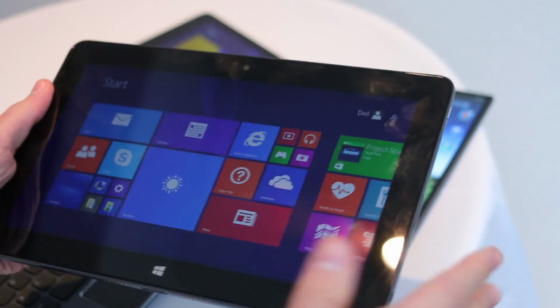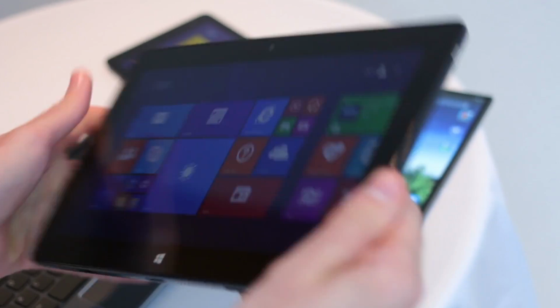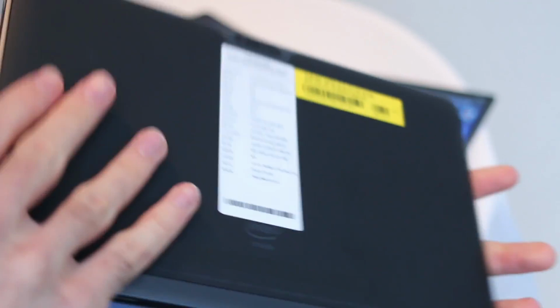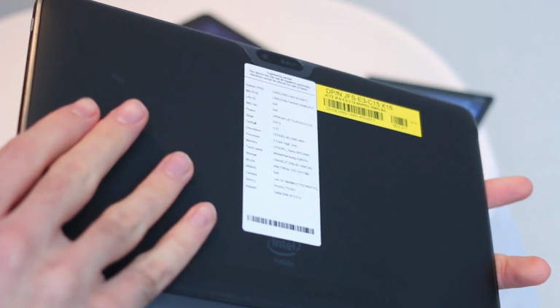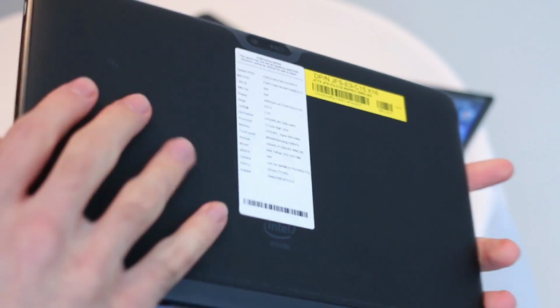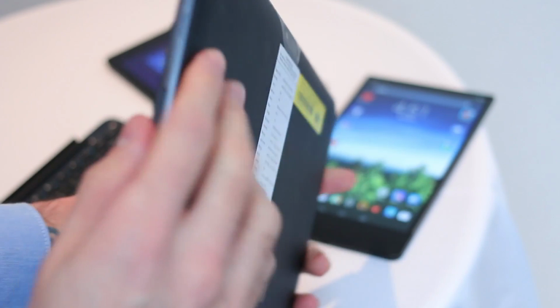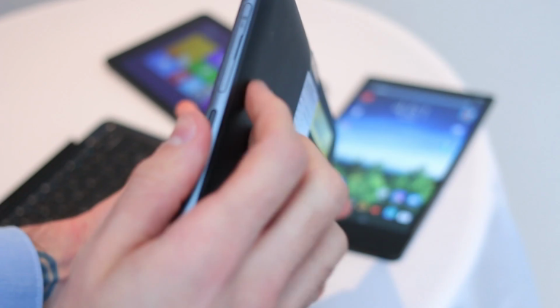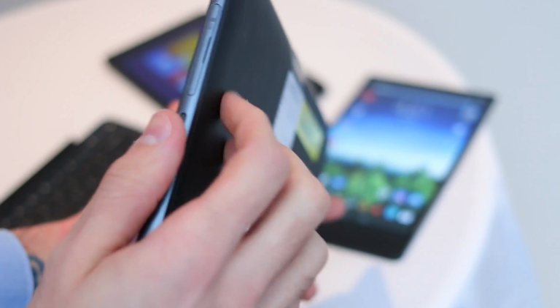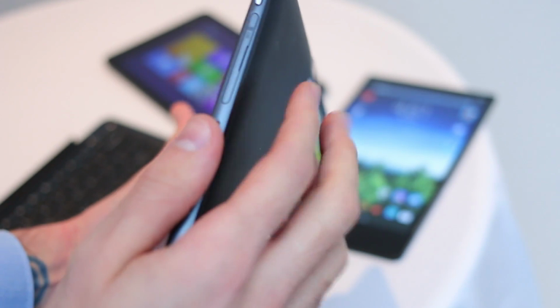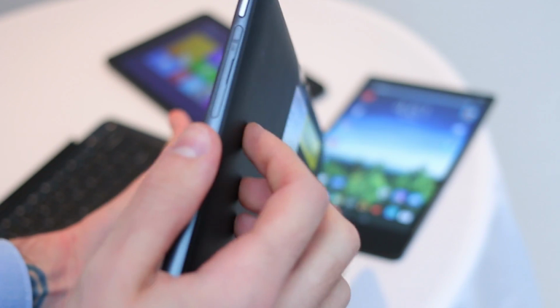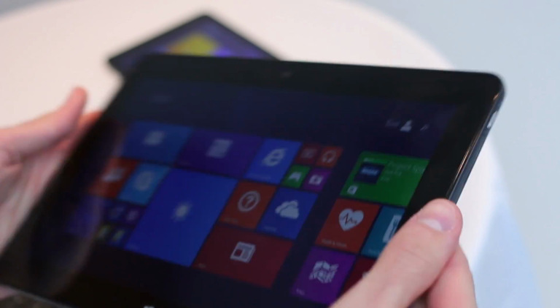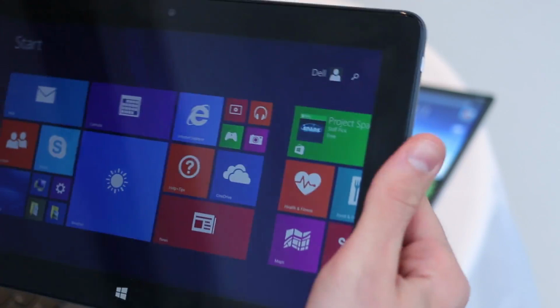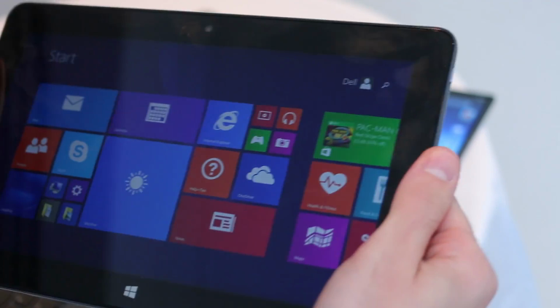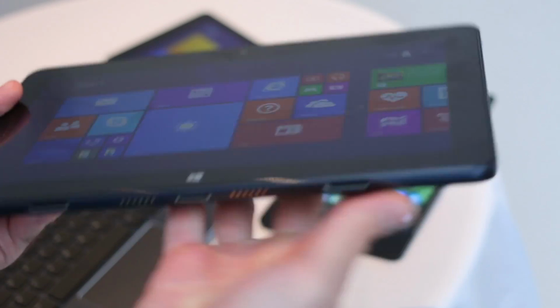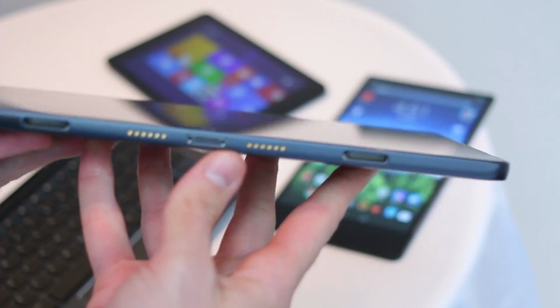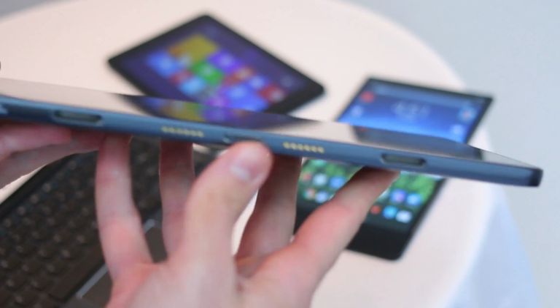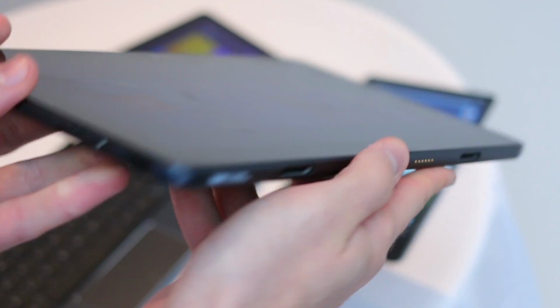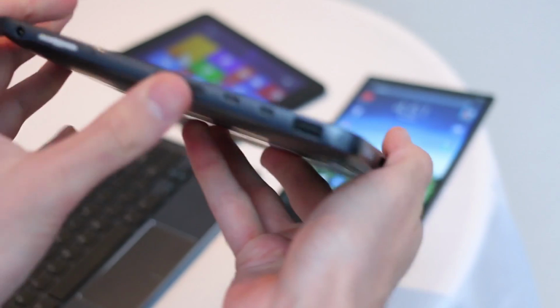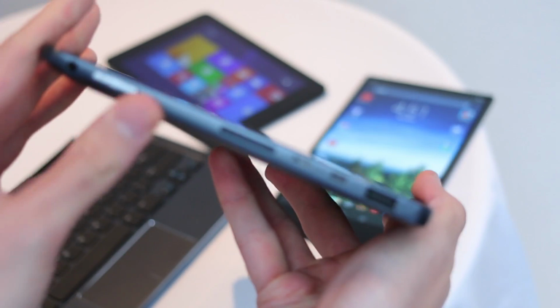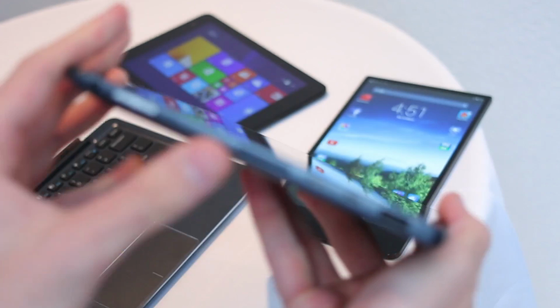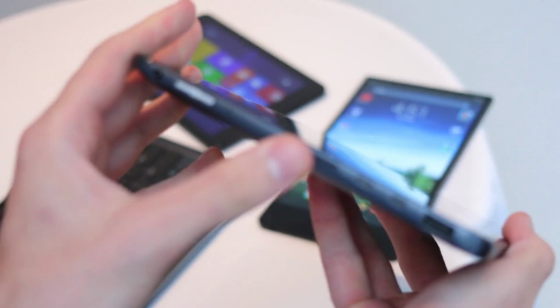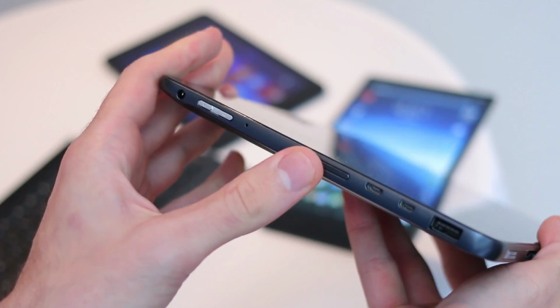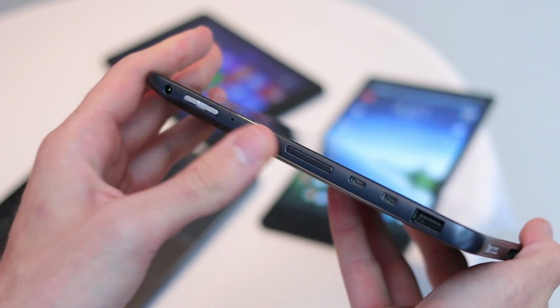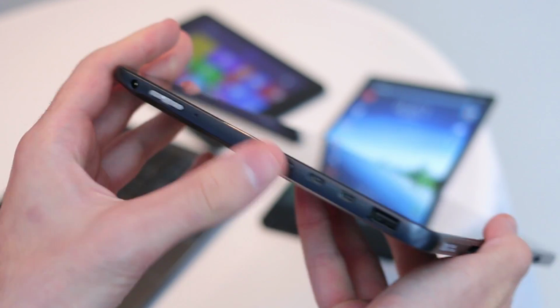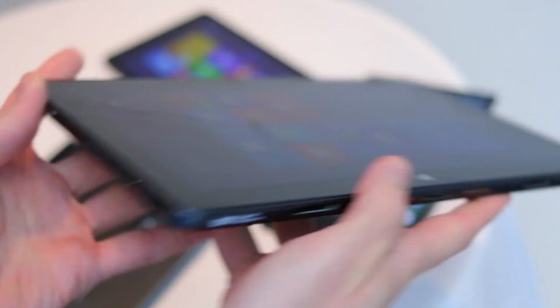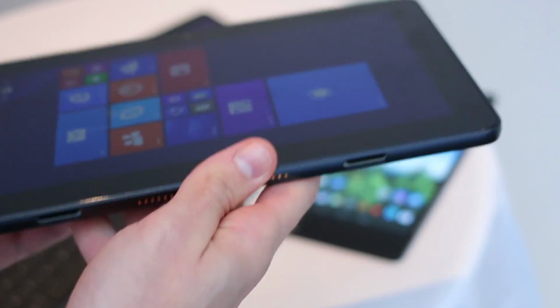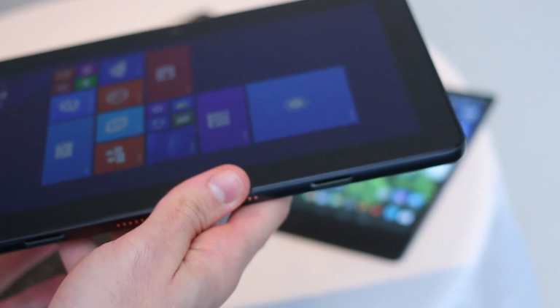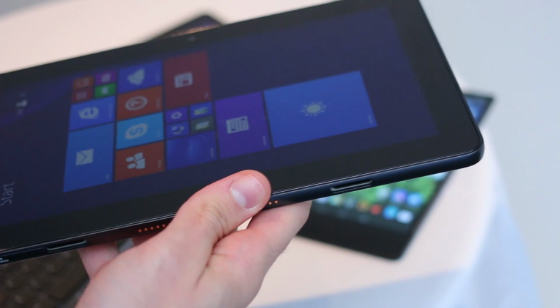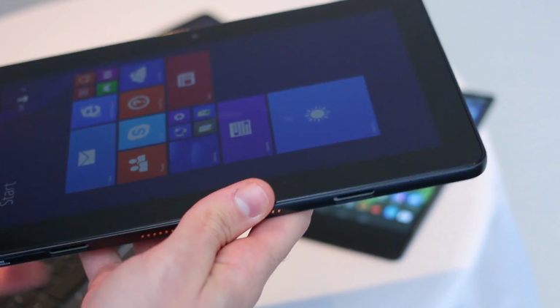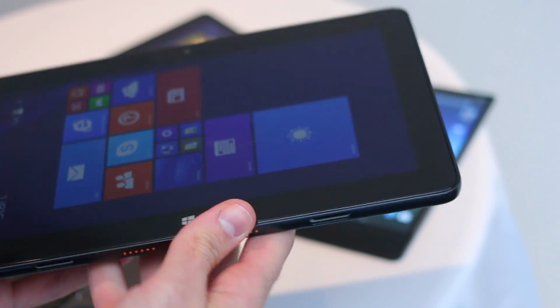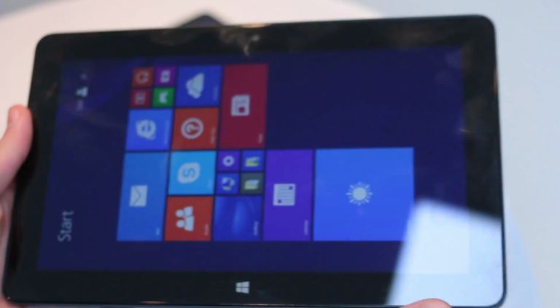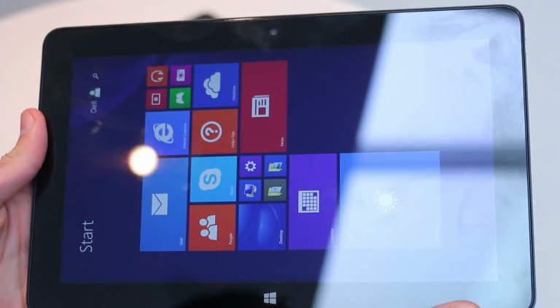Starting with the design, you can see a soft touch plastic backing — it feels really nice and rich in the hand. It isn't super skinny or super slick, but this is a full-blown PC competing head-on with the Surface, for example, at 10.7 millimeters thick.